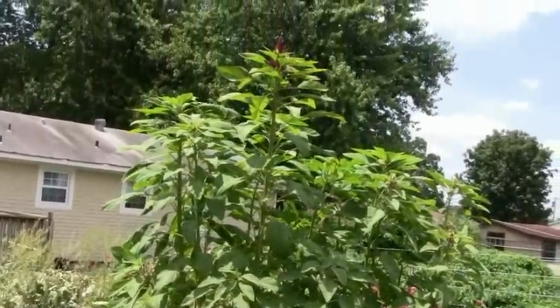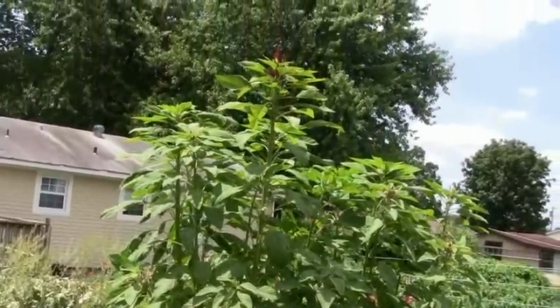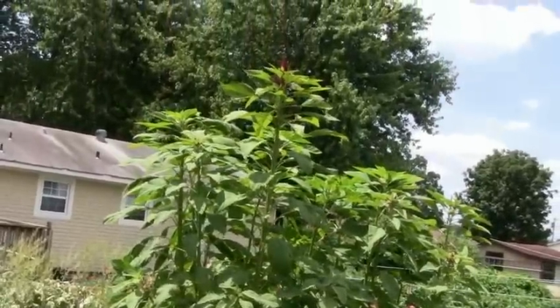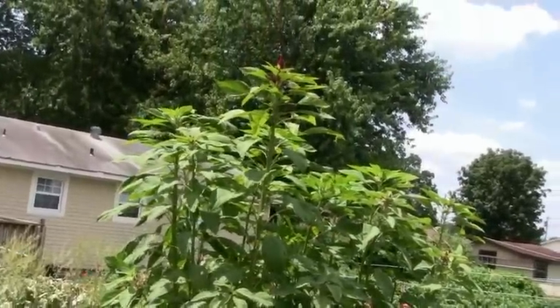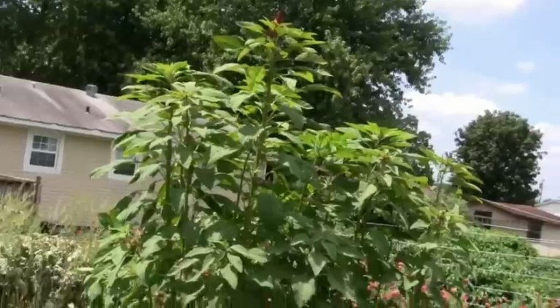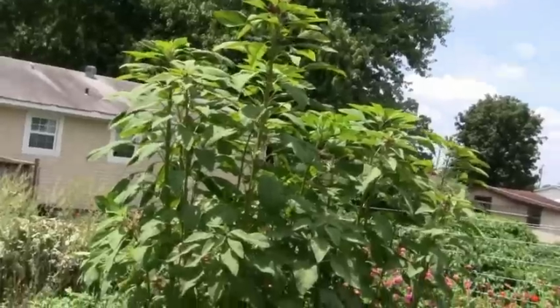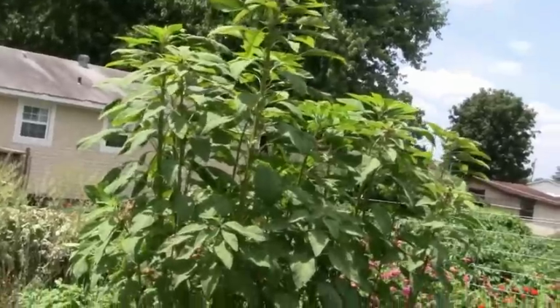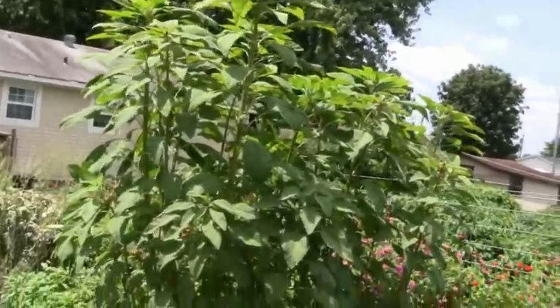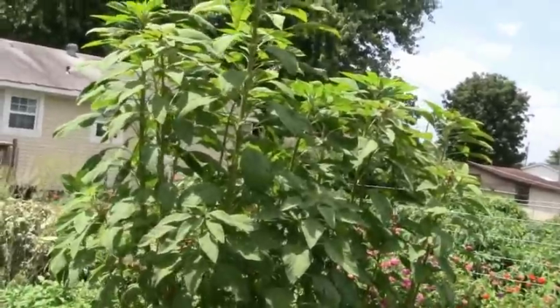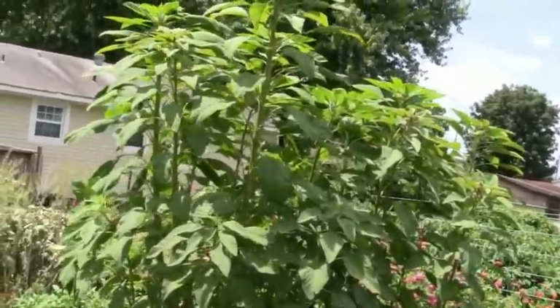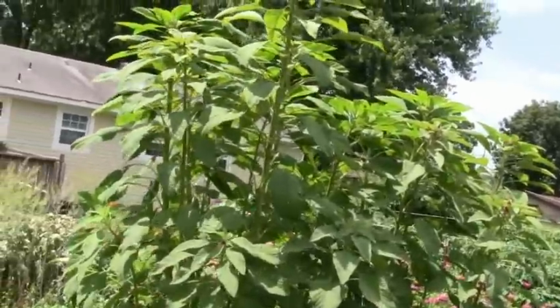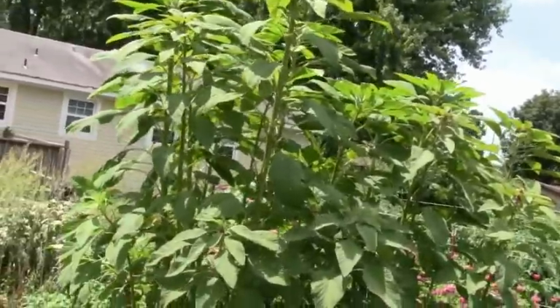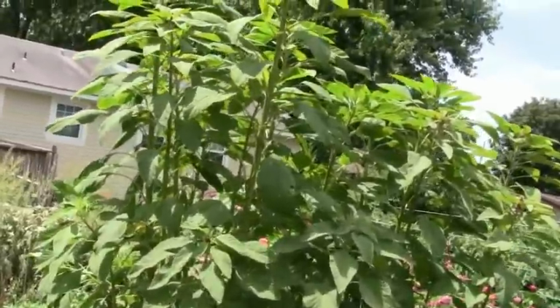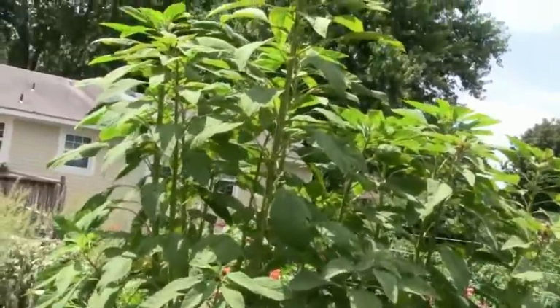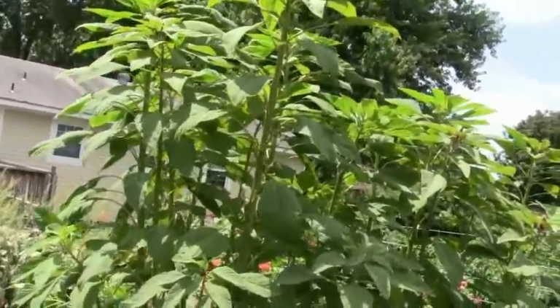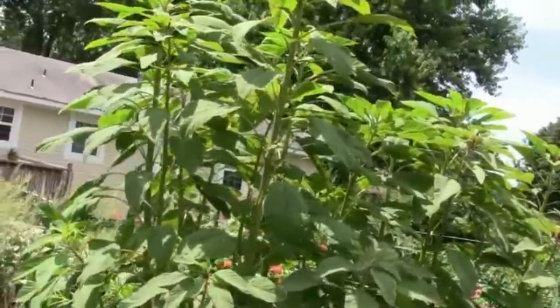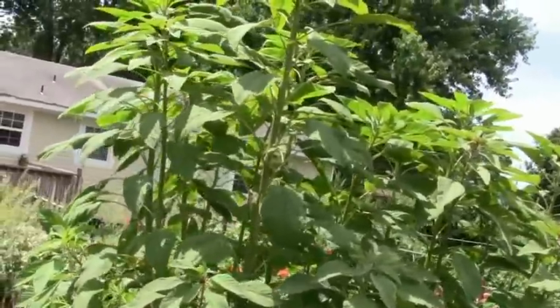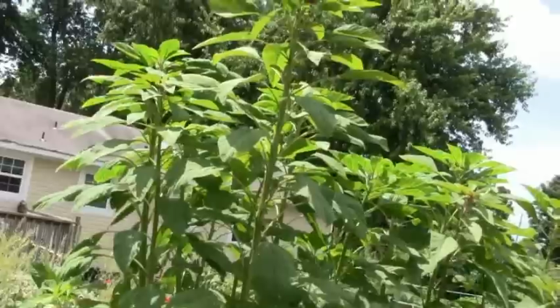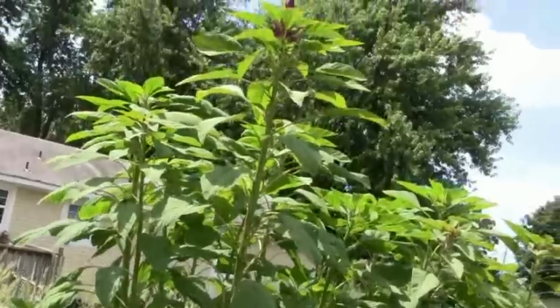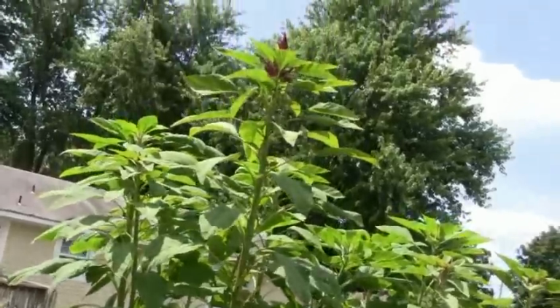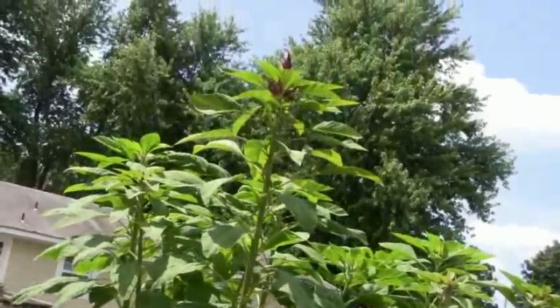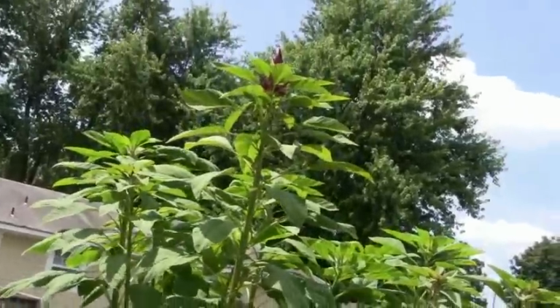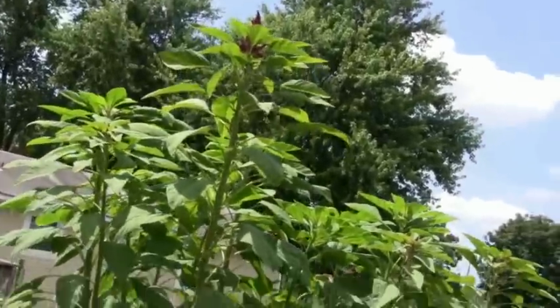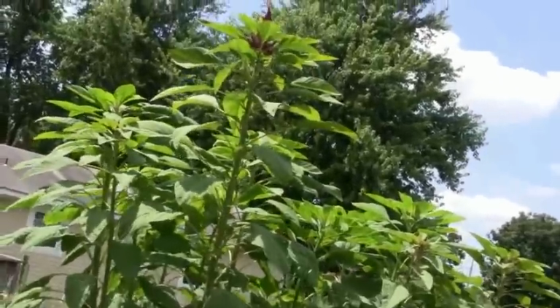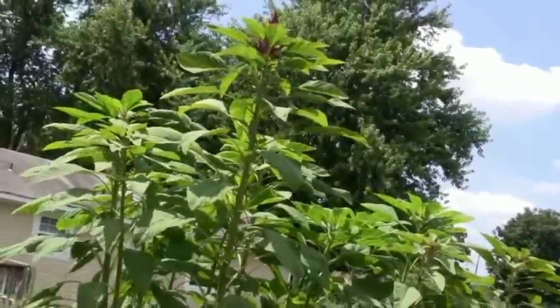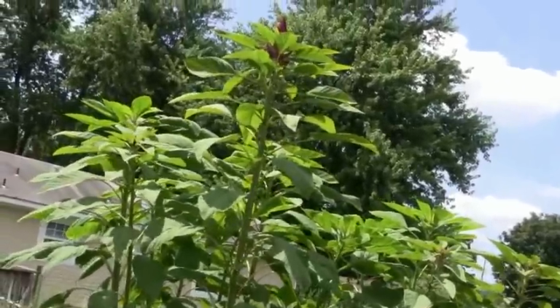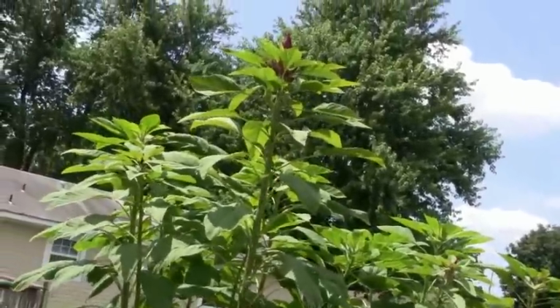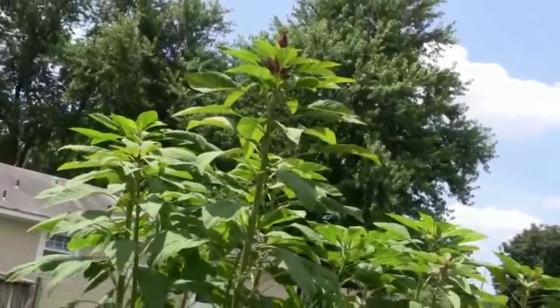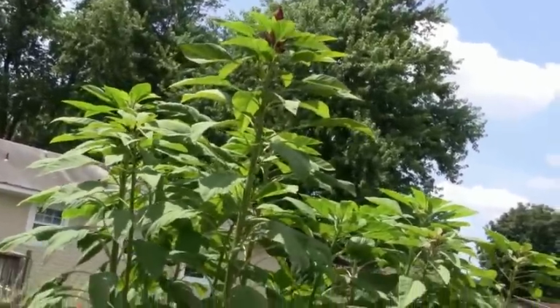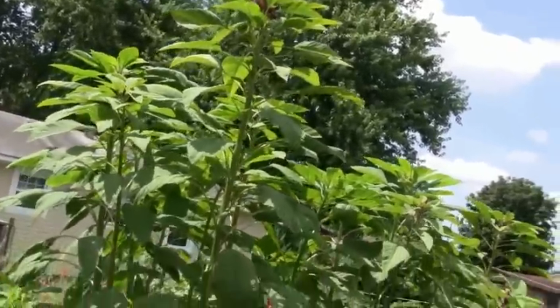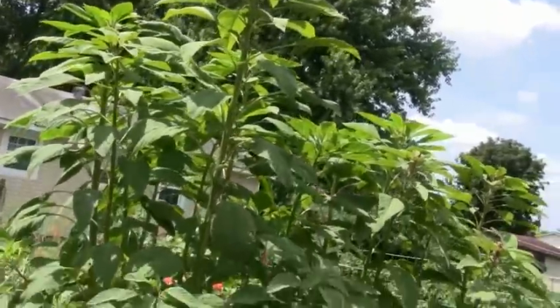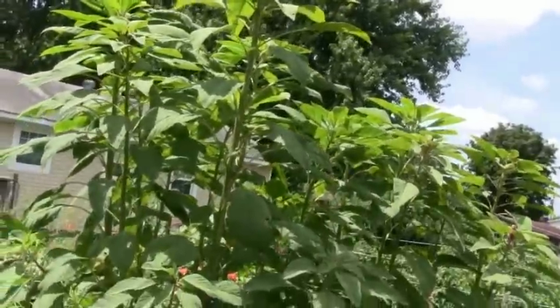That's a hammerhead ant and that looks like it's probably about 10 or 12 feet tall. Looks like it's just starting to form seed heads up there.